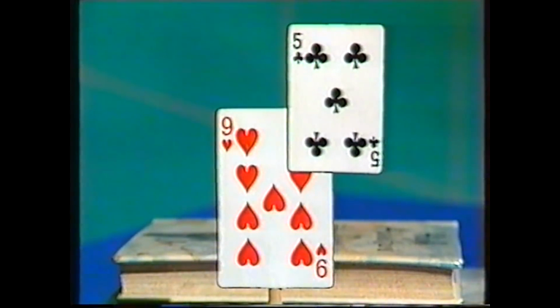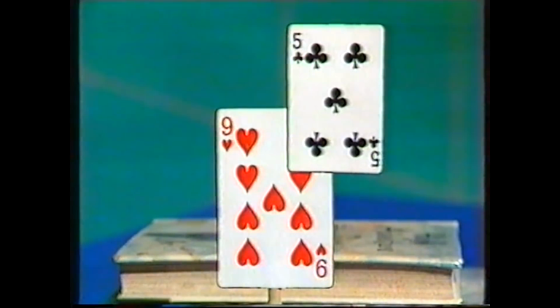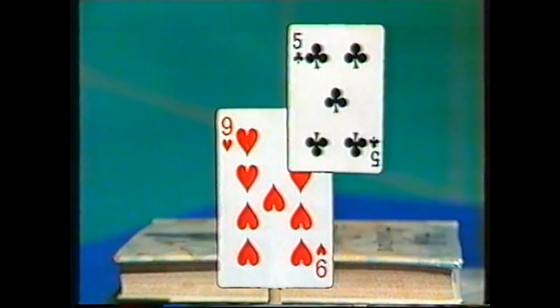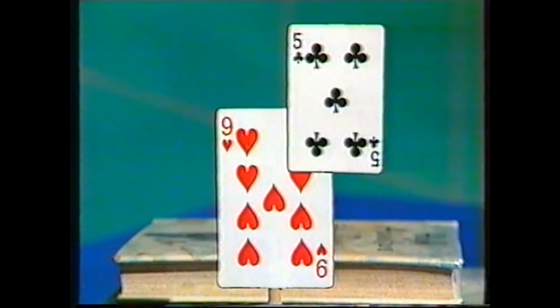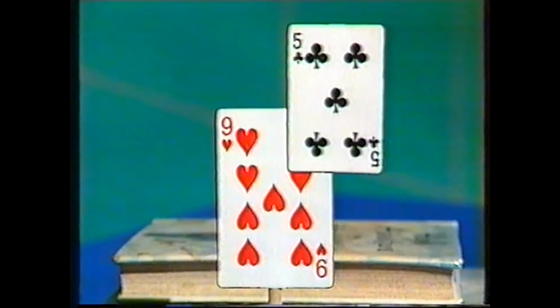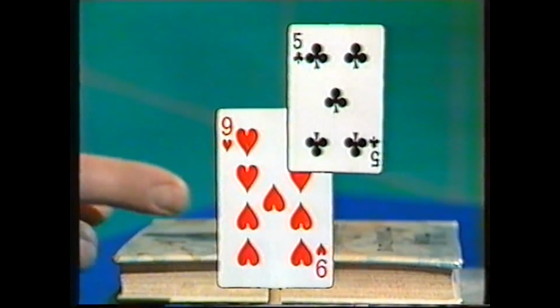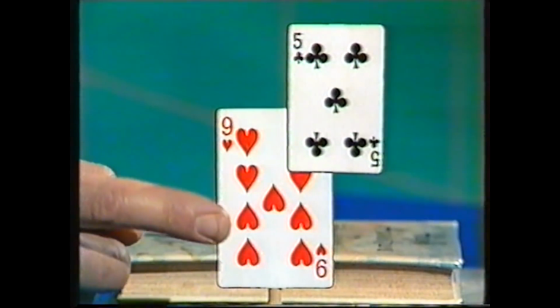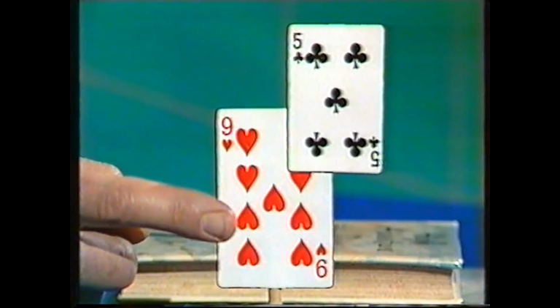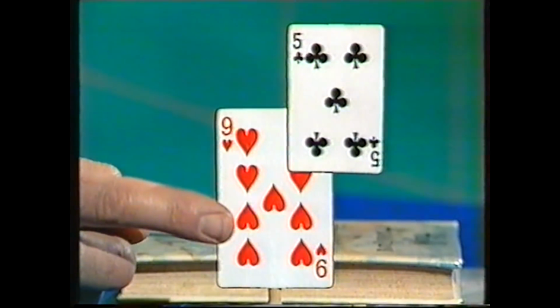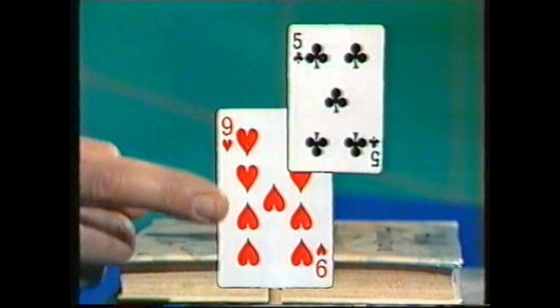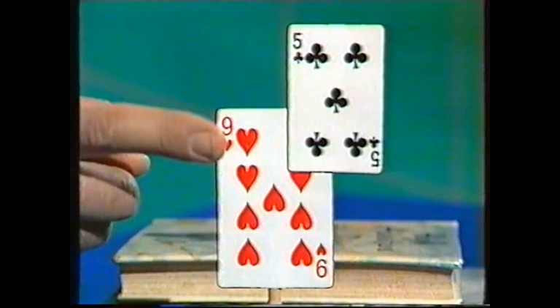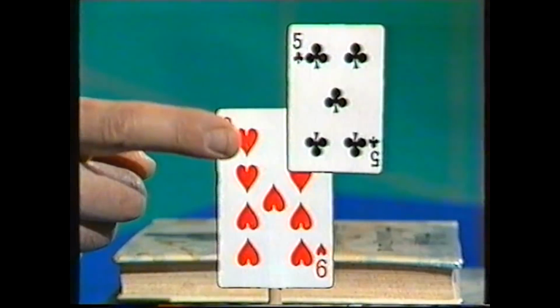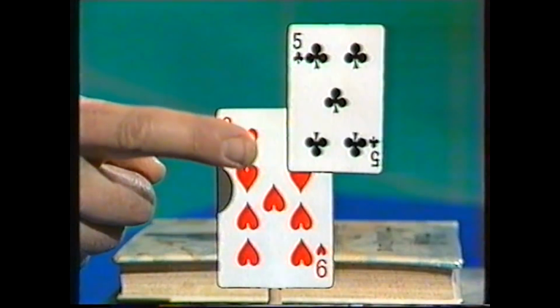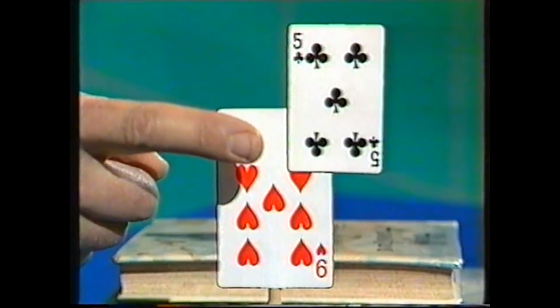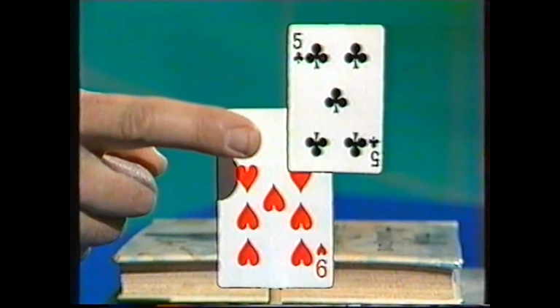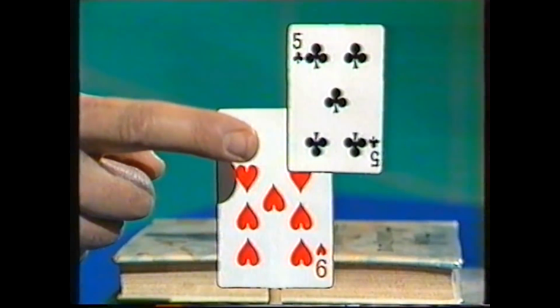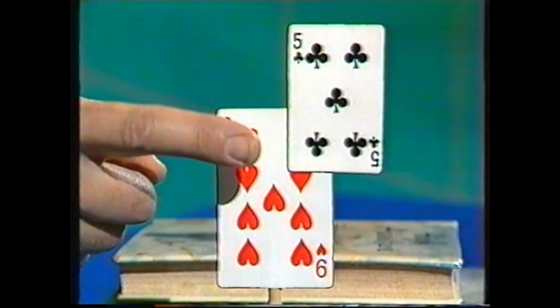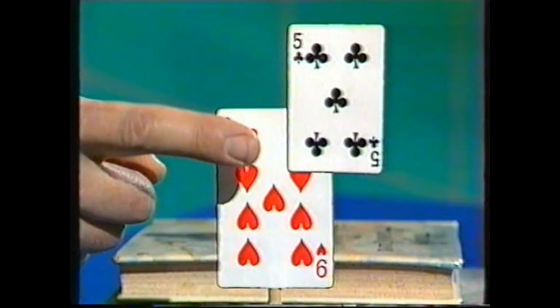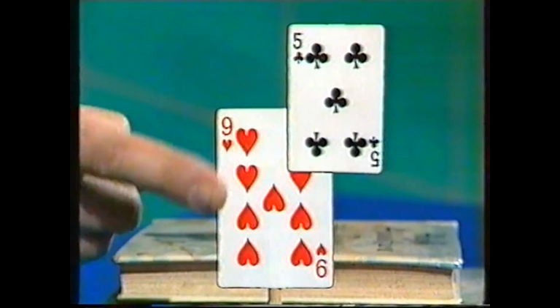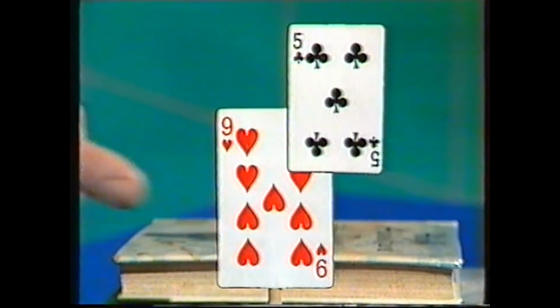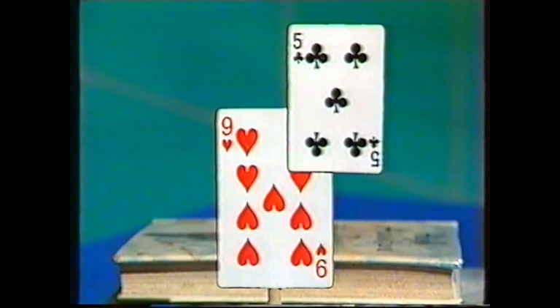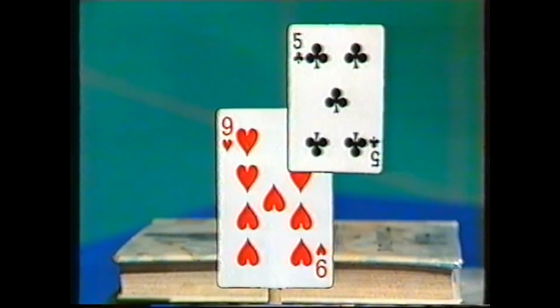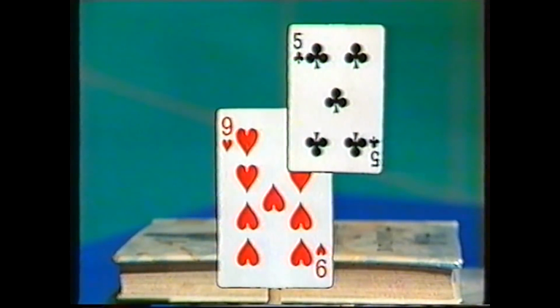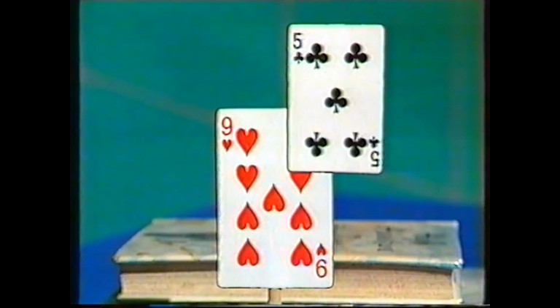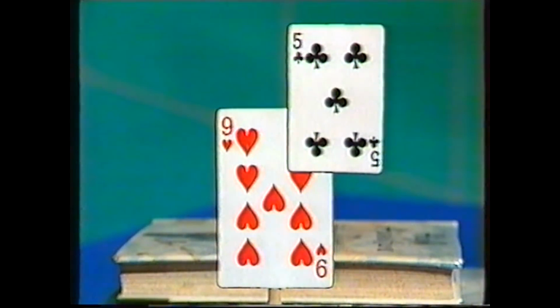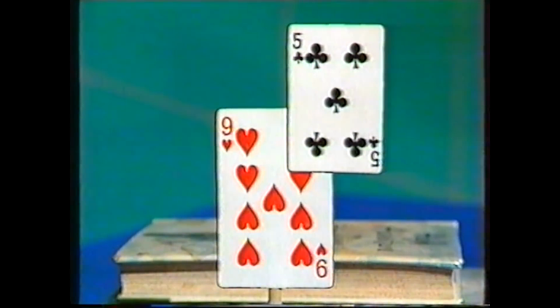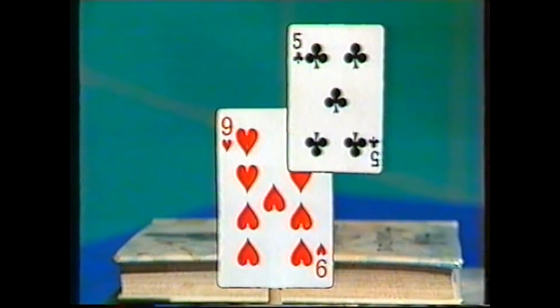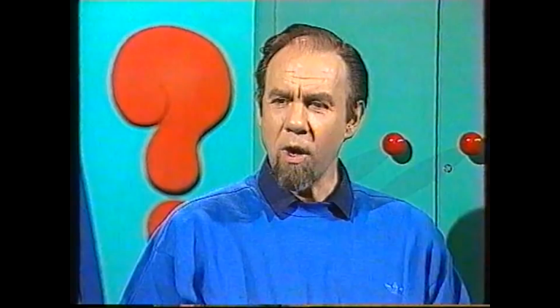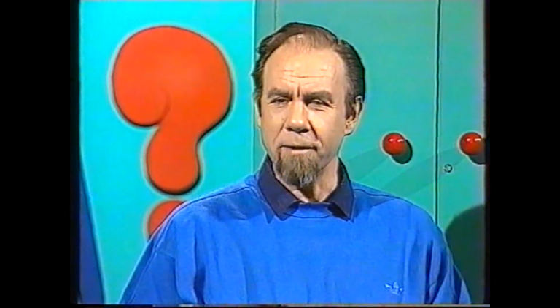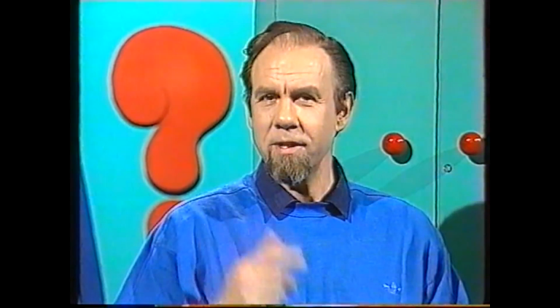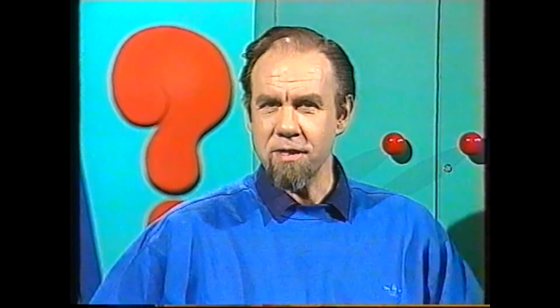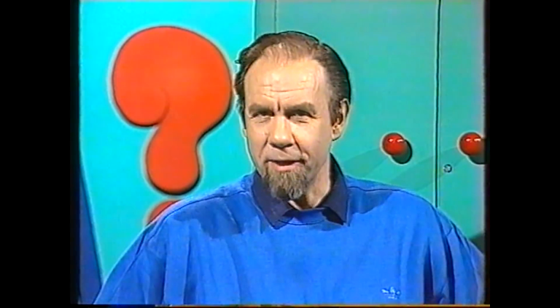Most people see a large nine with a small five stuck up in the corner of it. That's what most people see. But why? Let's examine that.